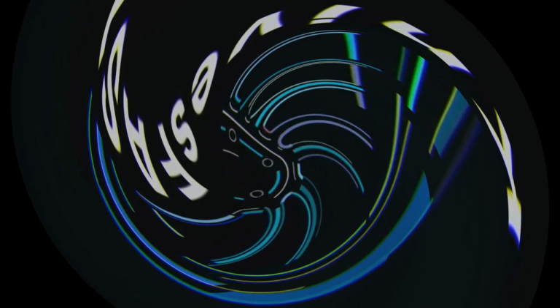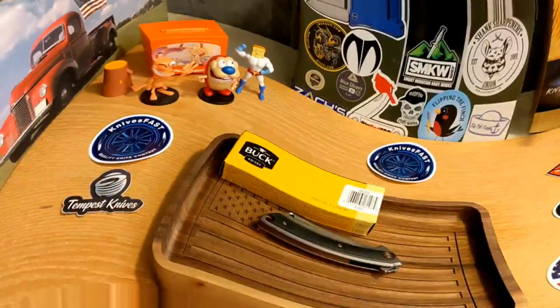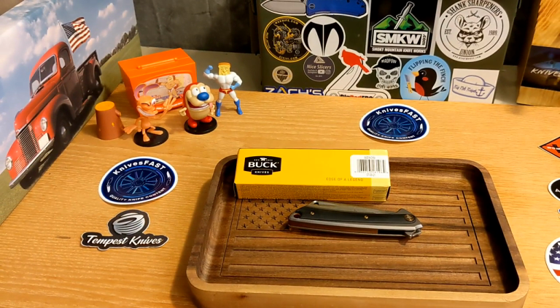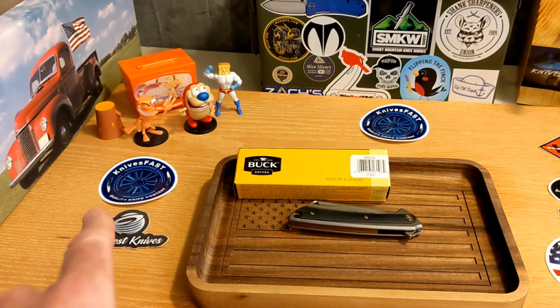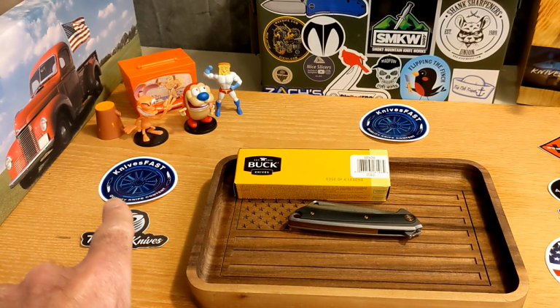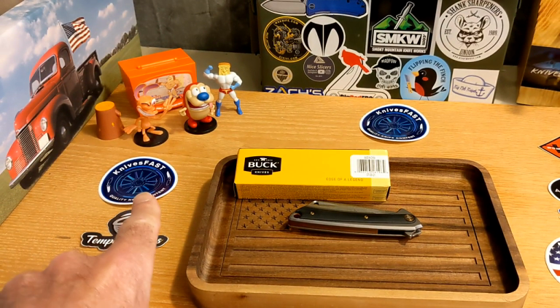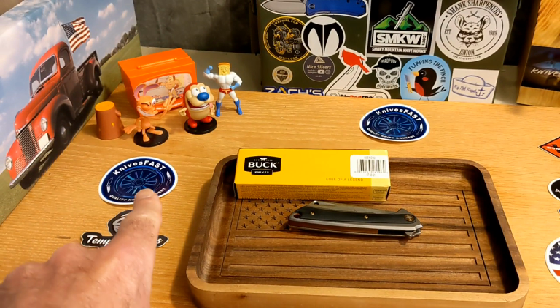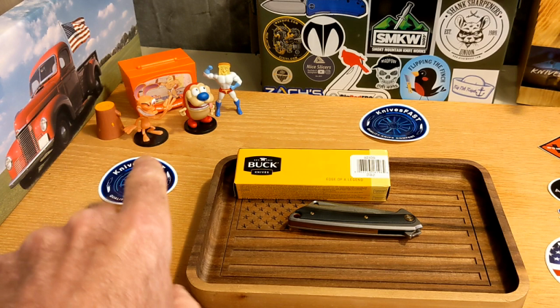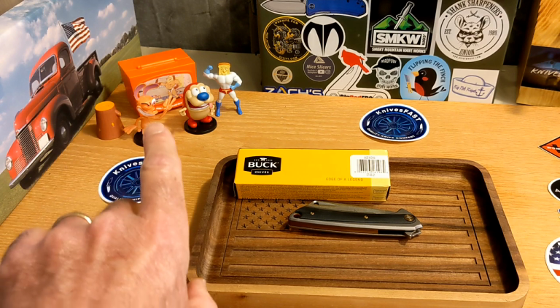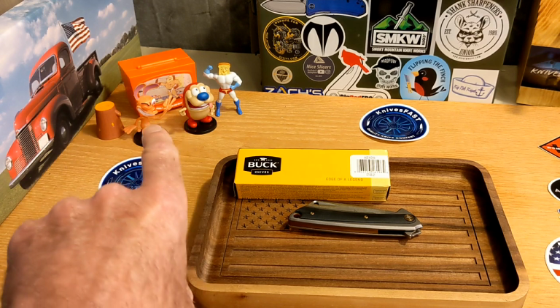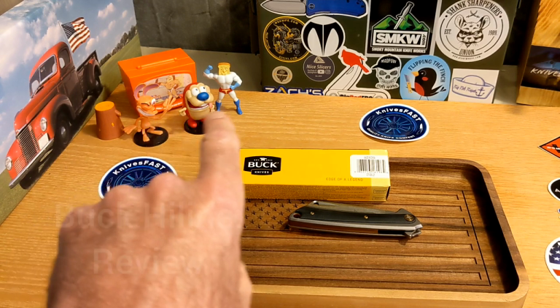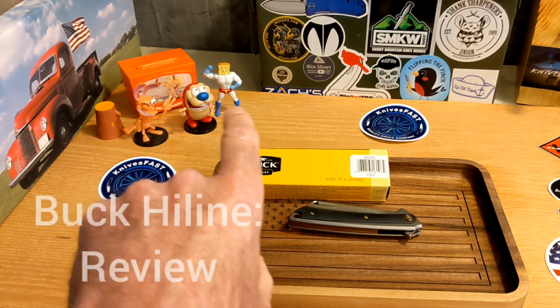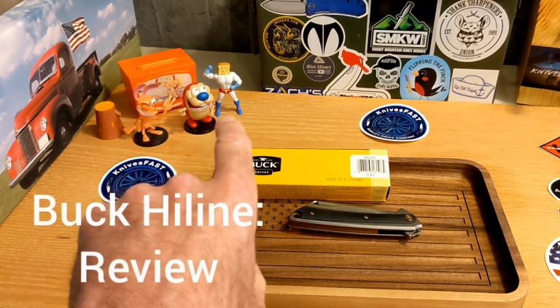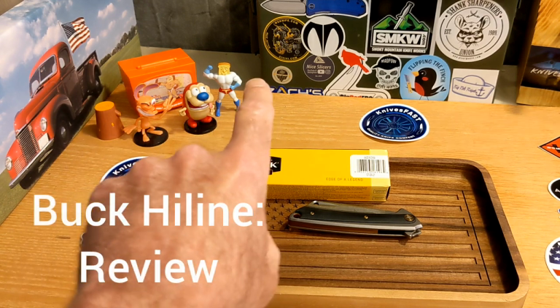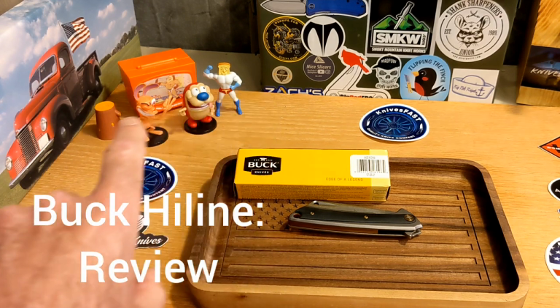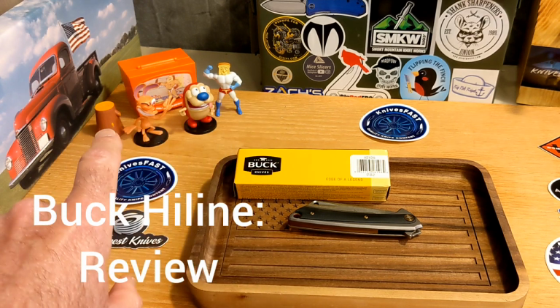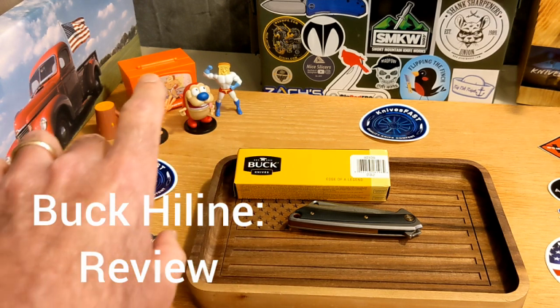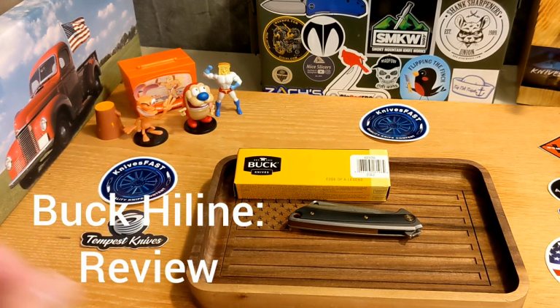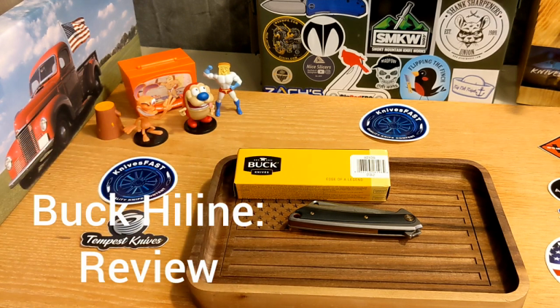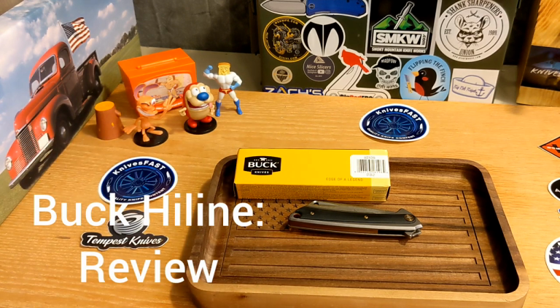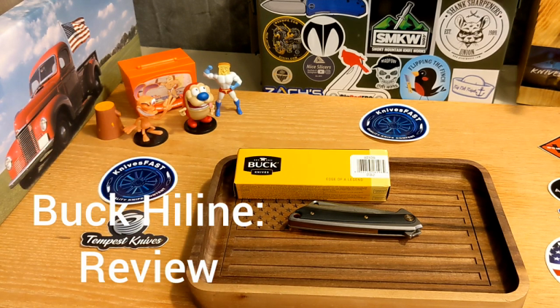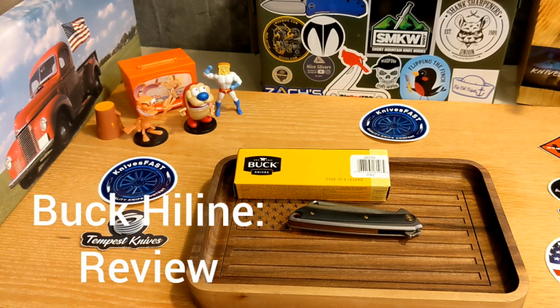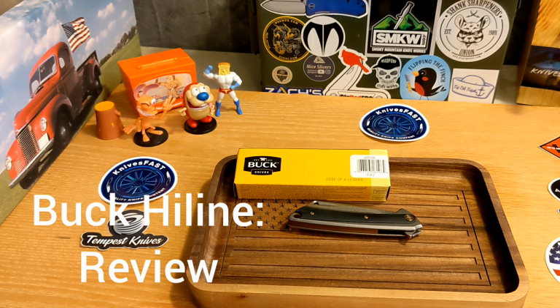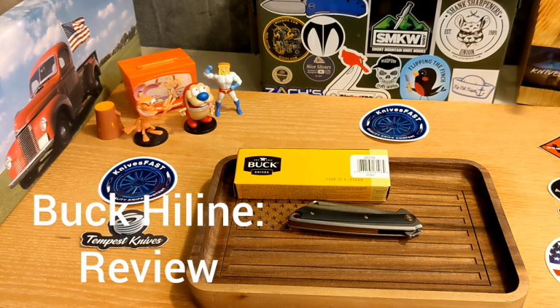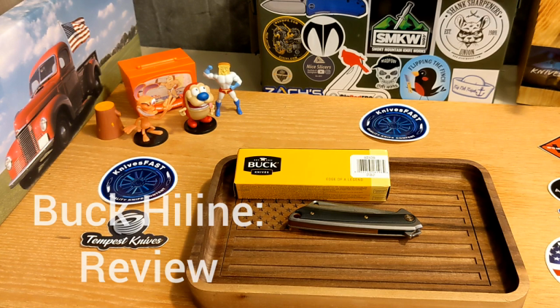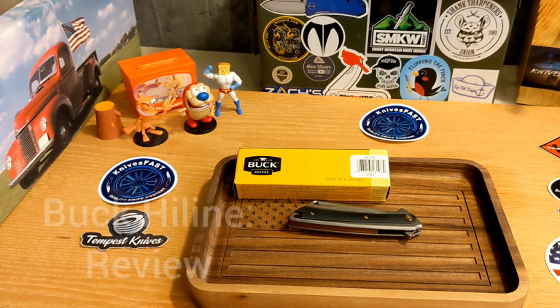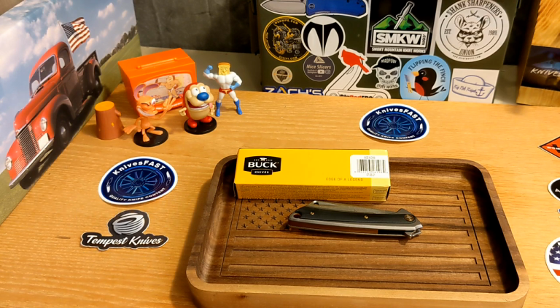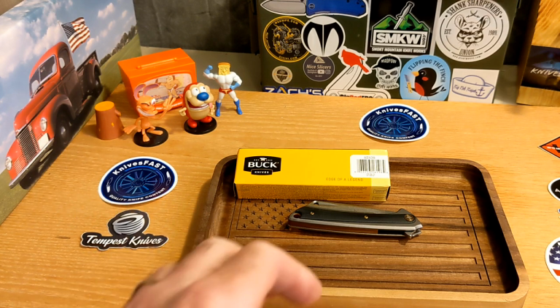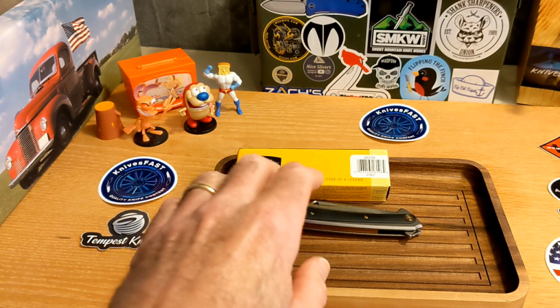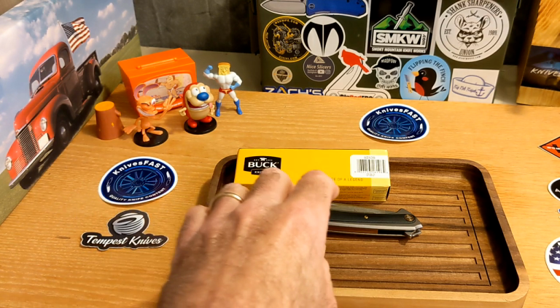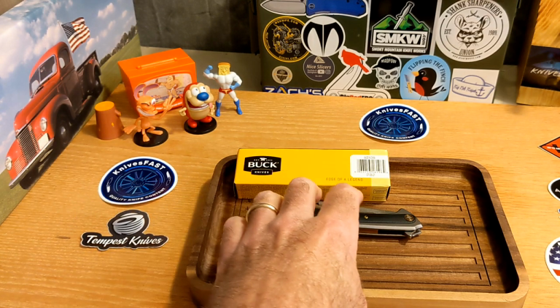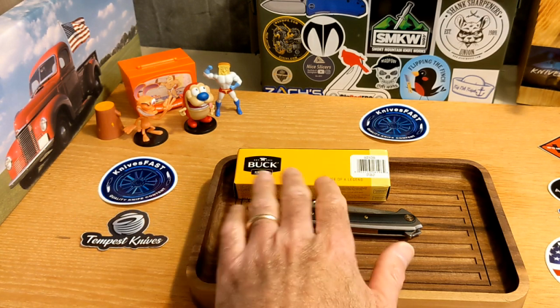Welcome back to the Knives Fast channel — say hello to Wren and Stimpy, Powdered Toes Man, Log and TV. Let's get started. I'm pretty excited for this review for a couple of reasons.